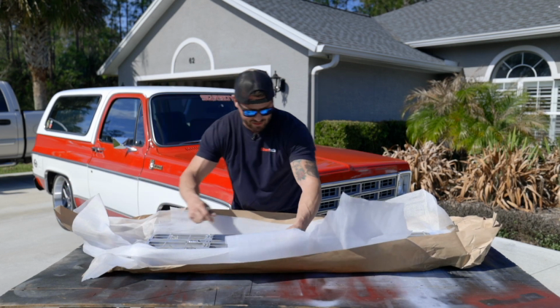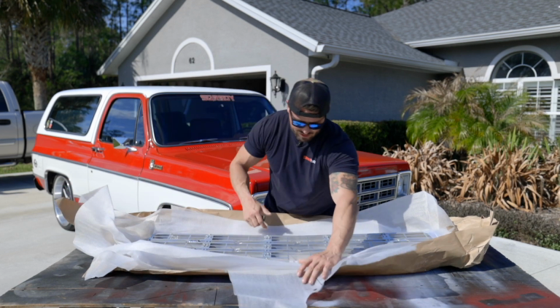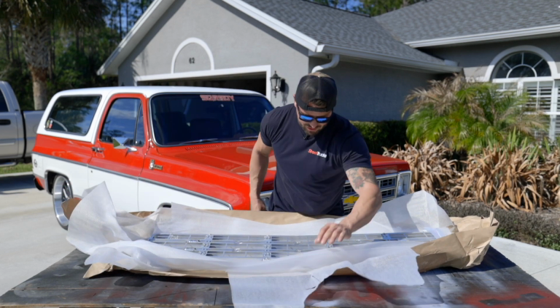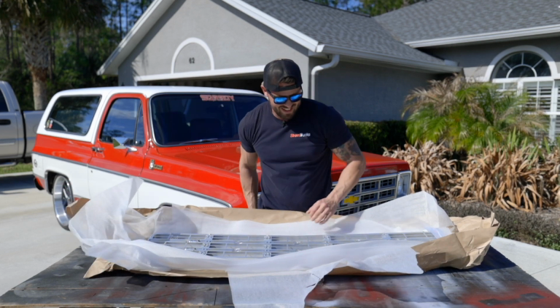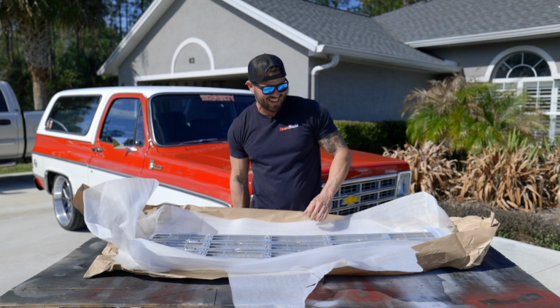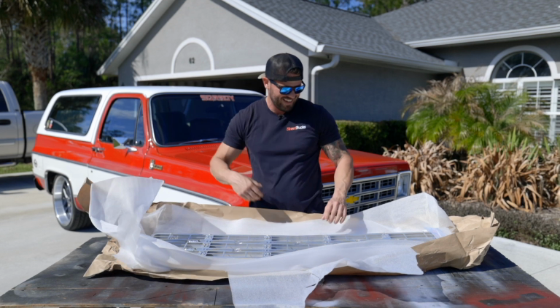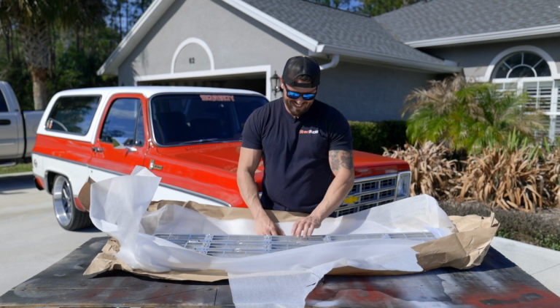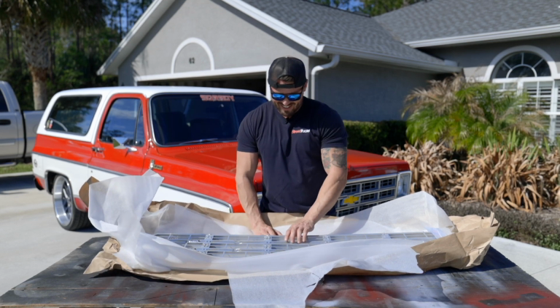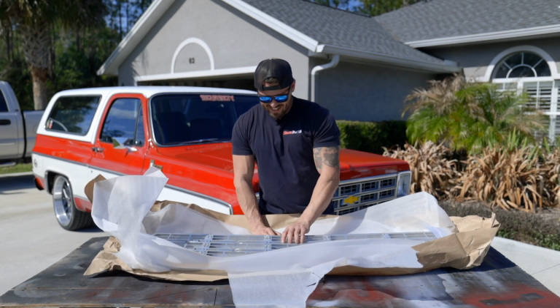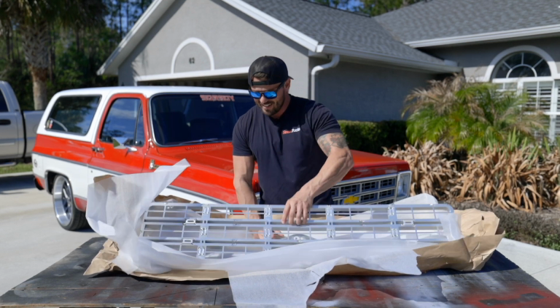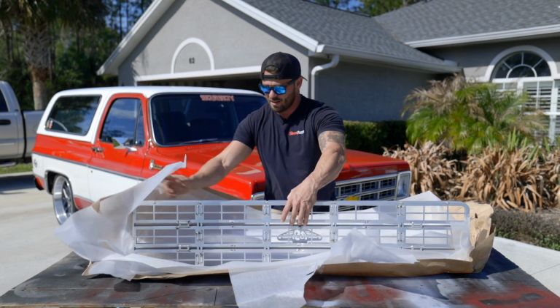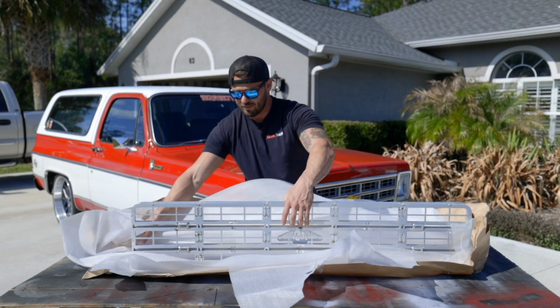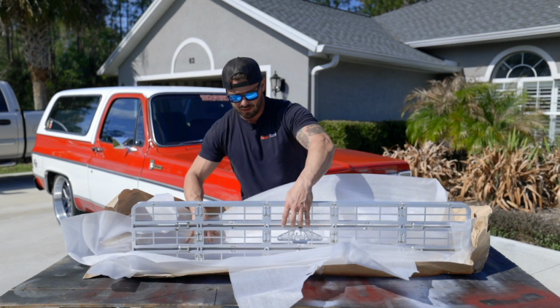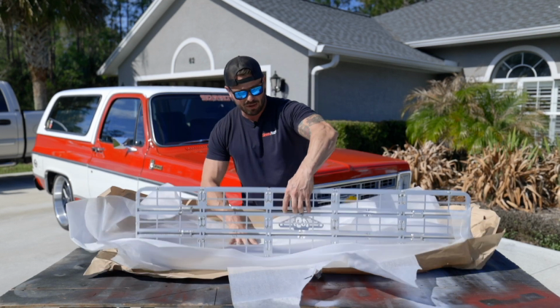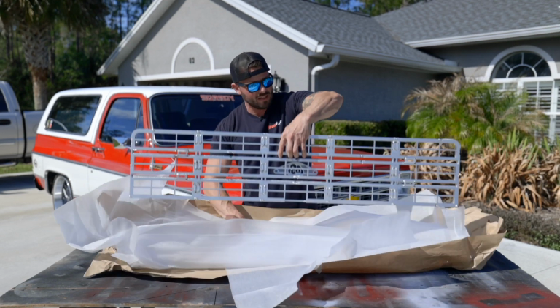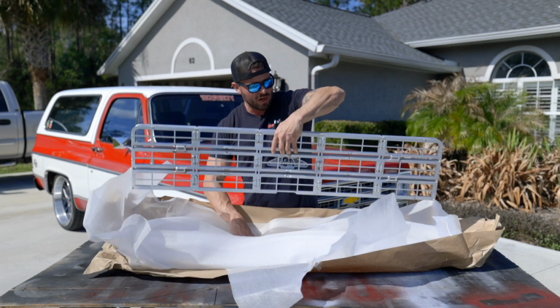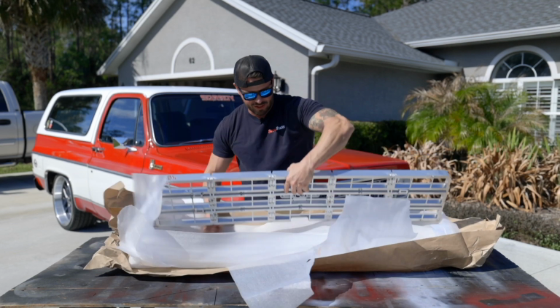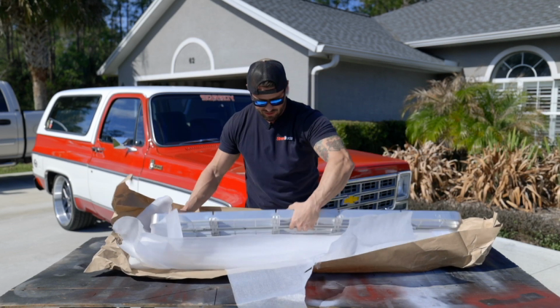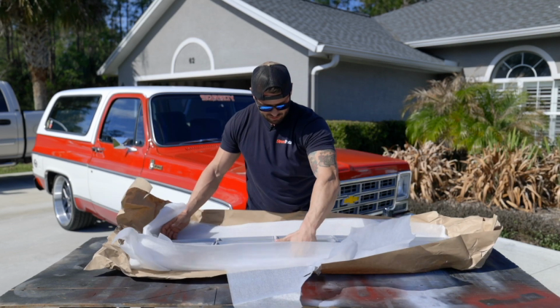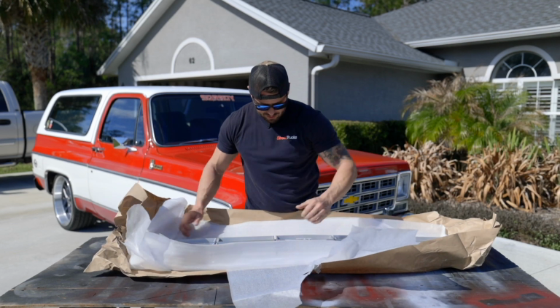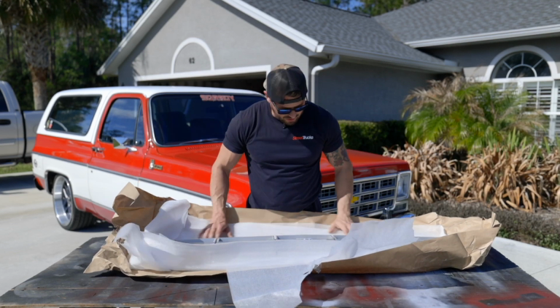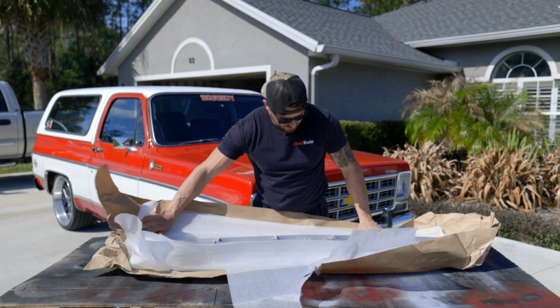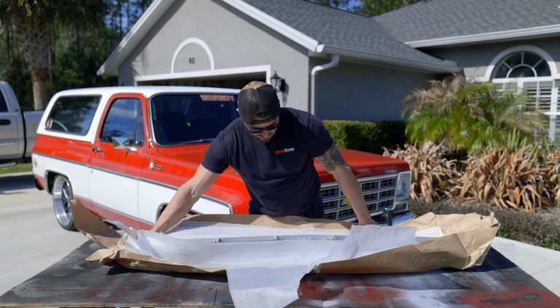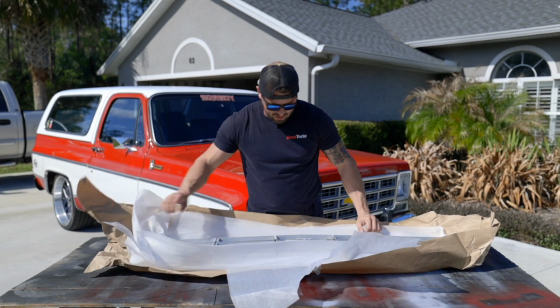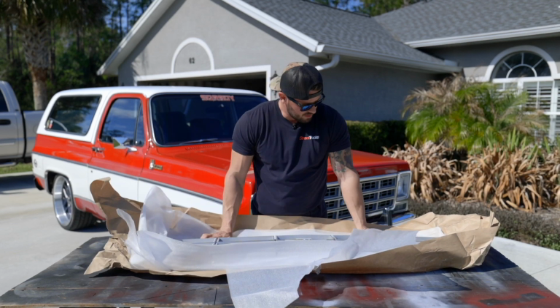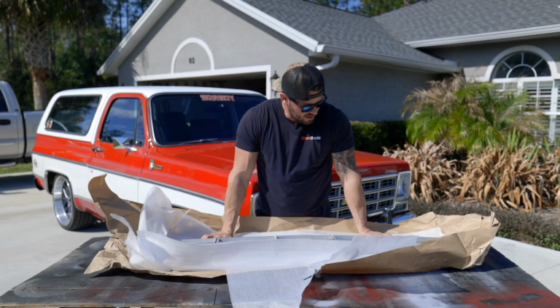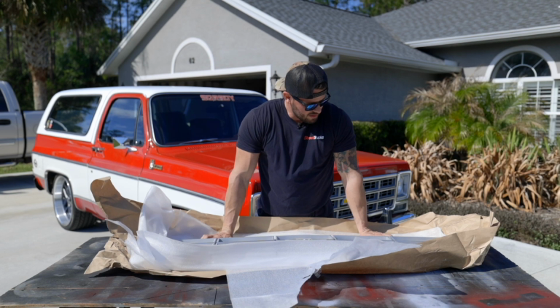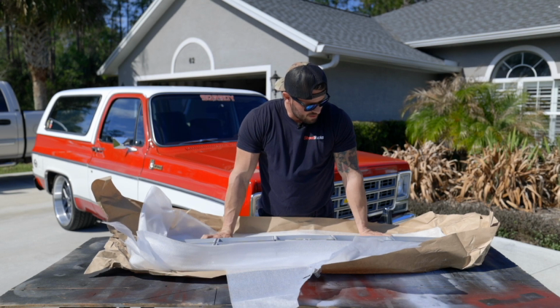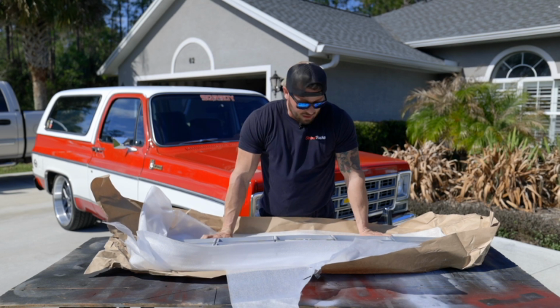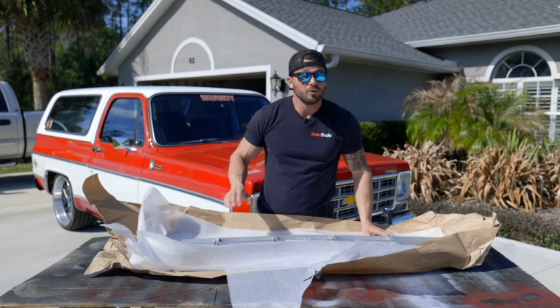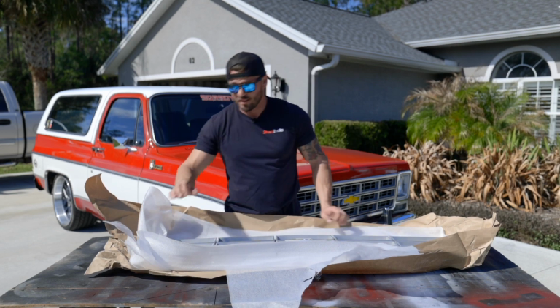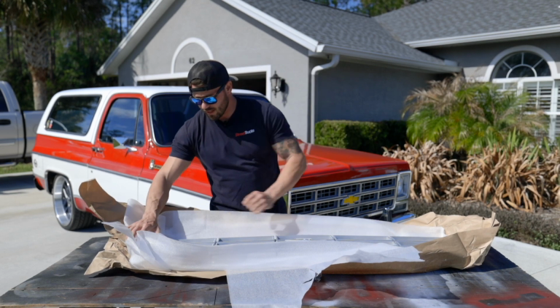This thing is so sick. I'll bring you in for a close-up. I requested the brushed finish for this truck. I'm thoroughly impressed with this thing.